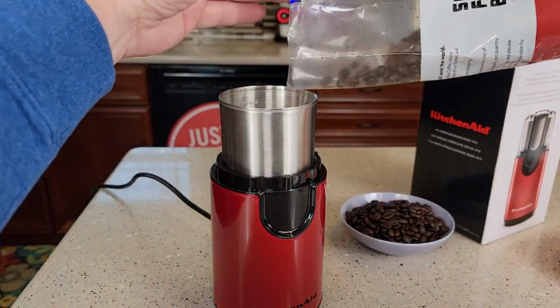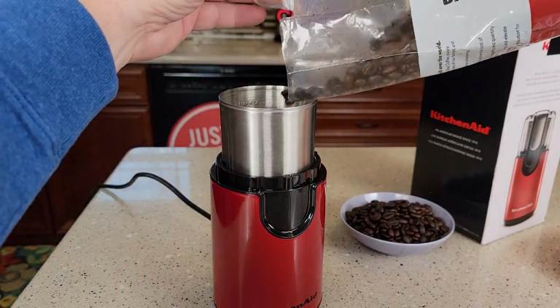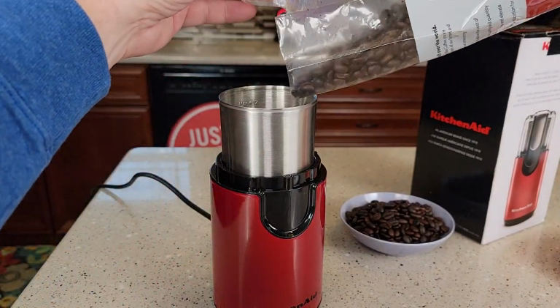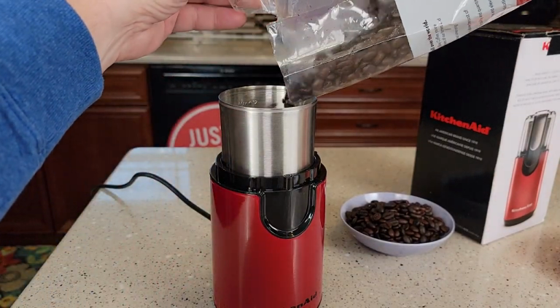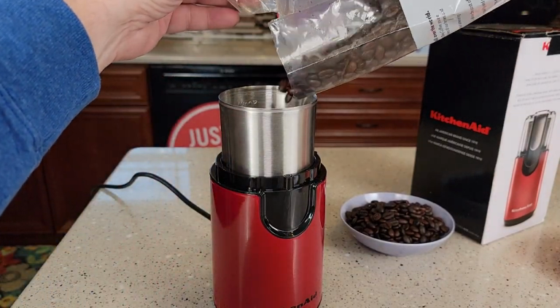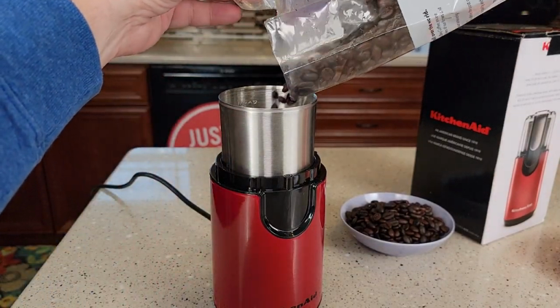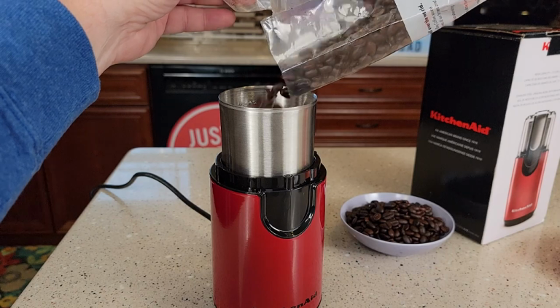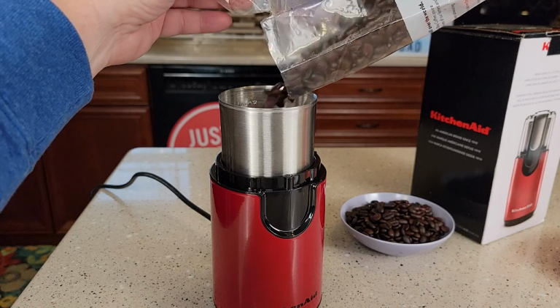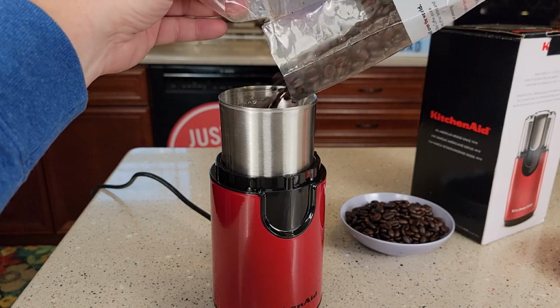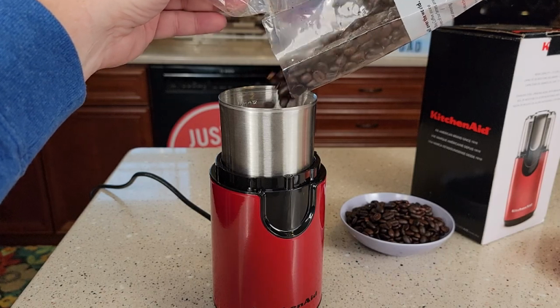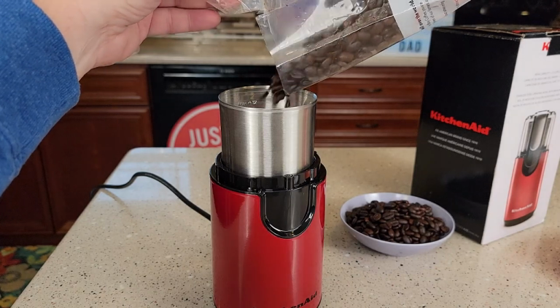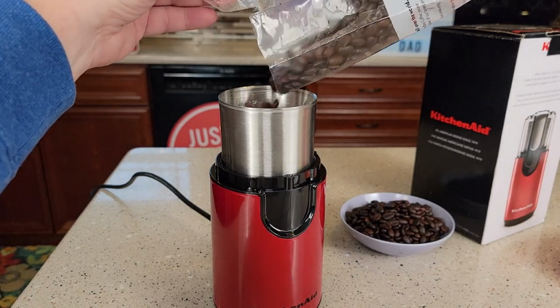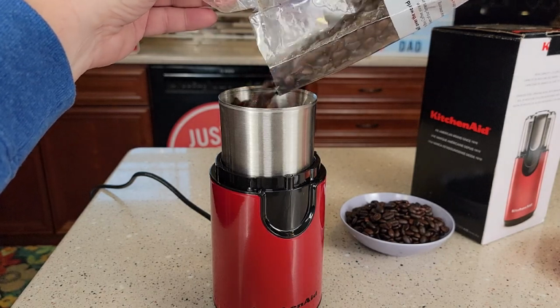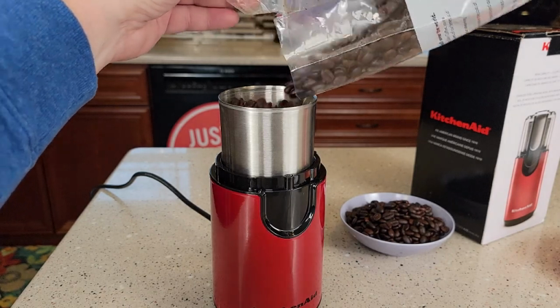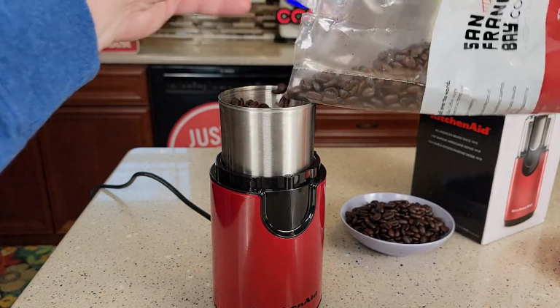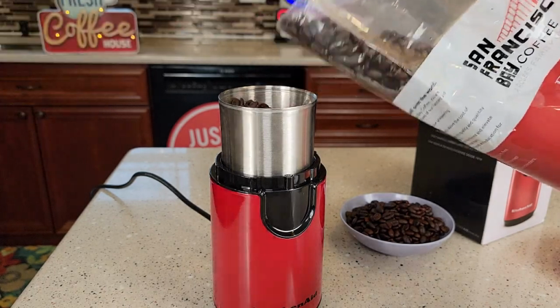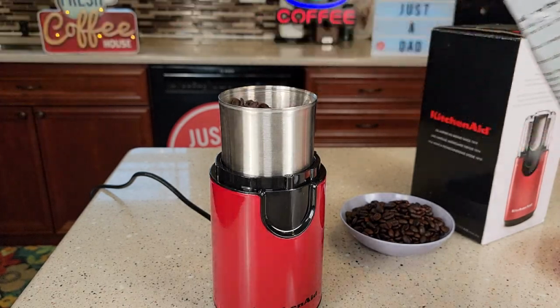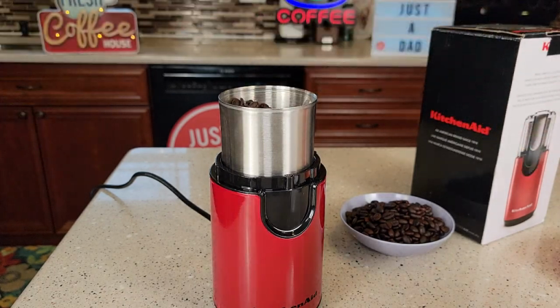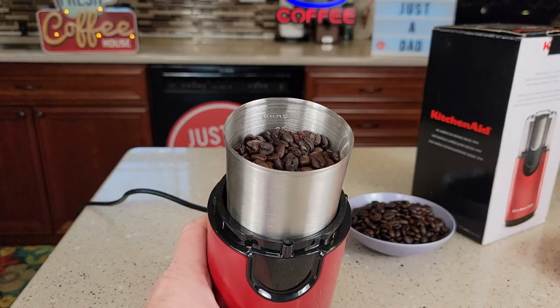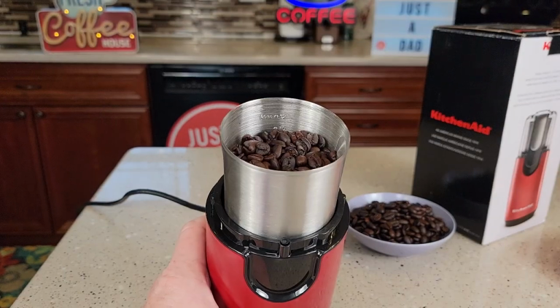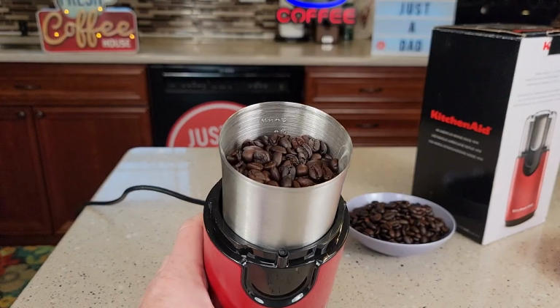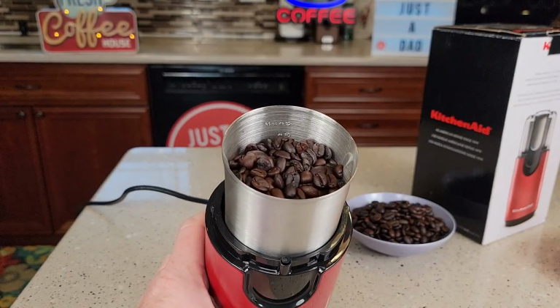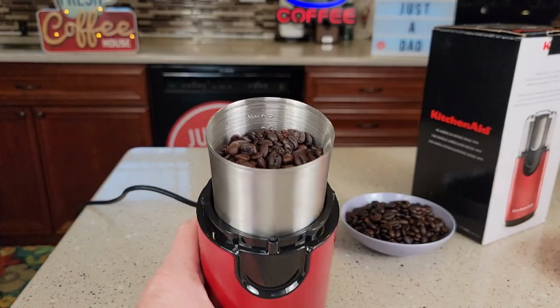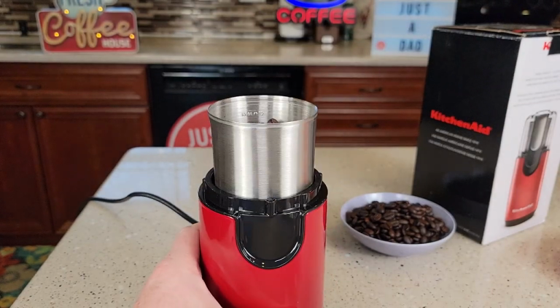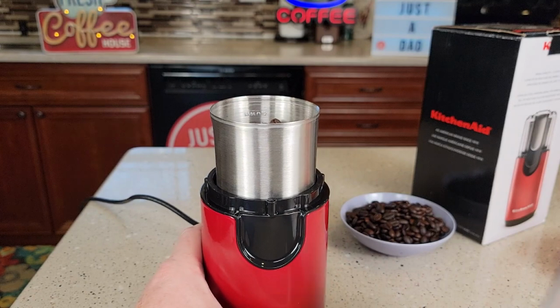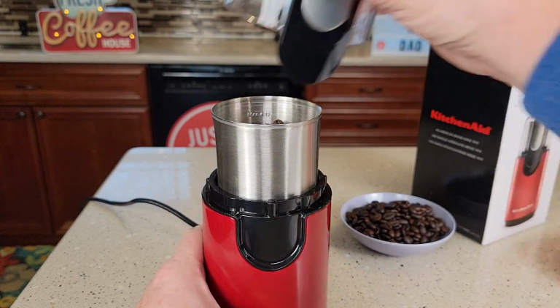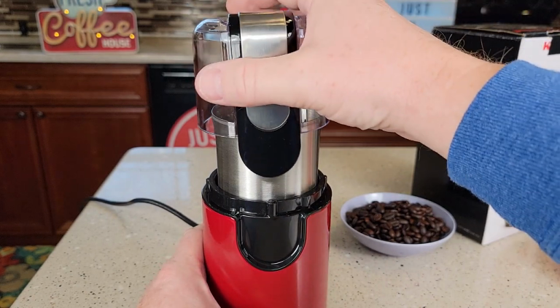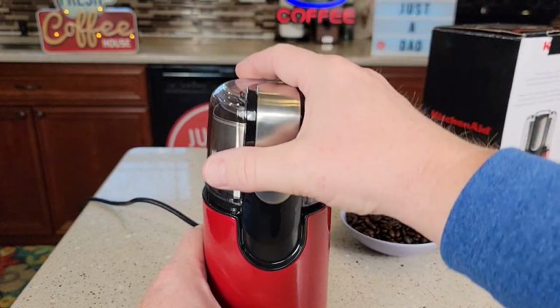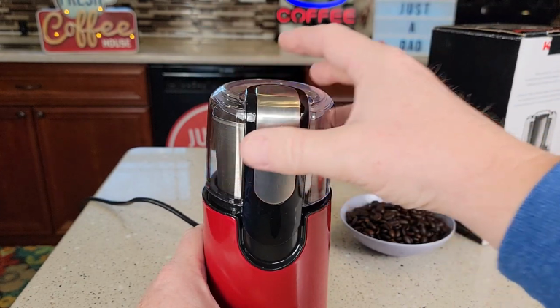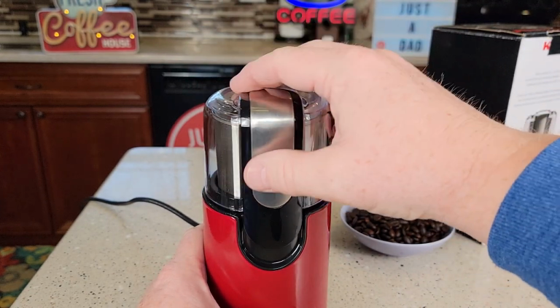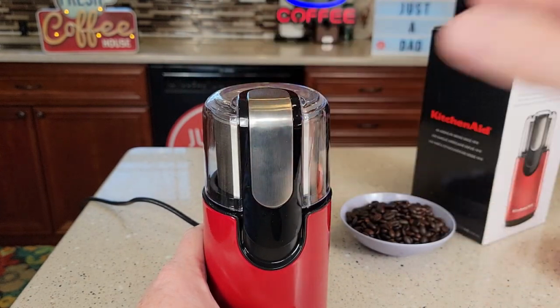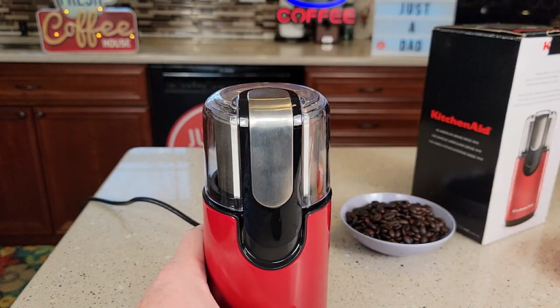Let's pour our coffee beans in there all the way up to the 12 mark. I've got the coffee beans in there. You're simply going to put the lid on.